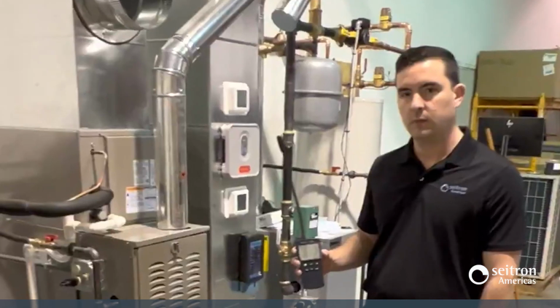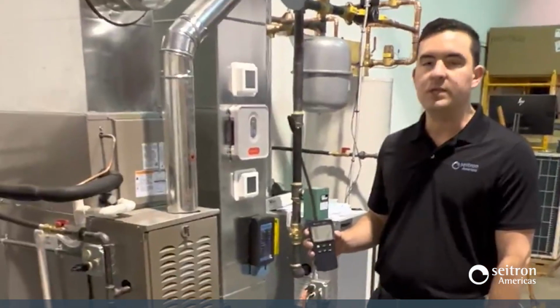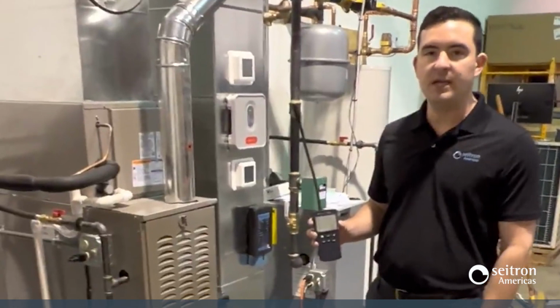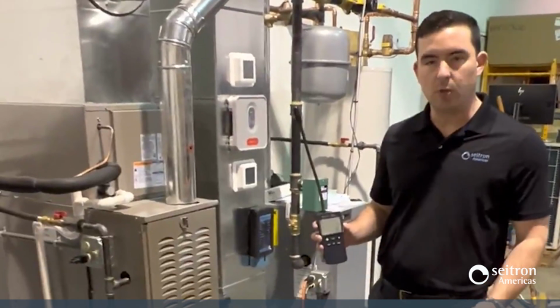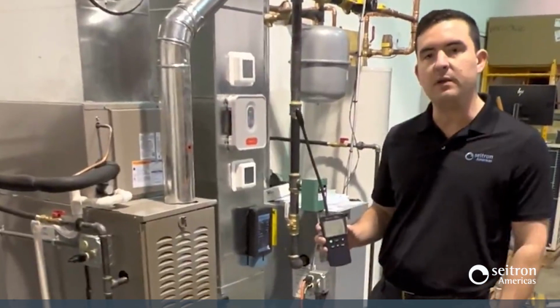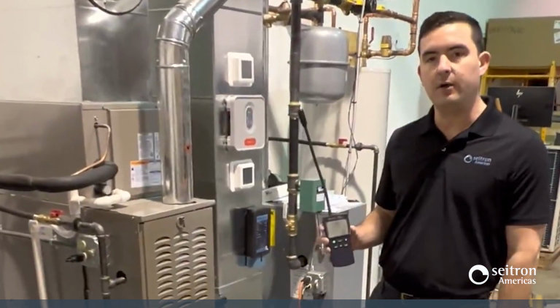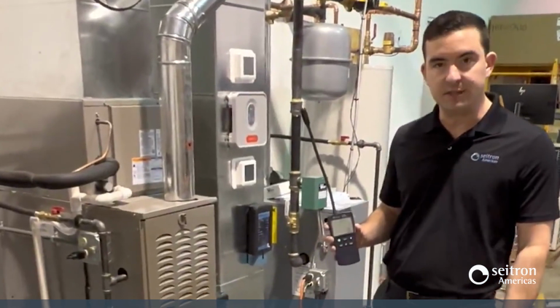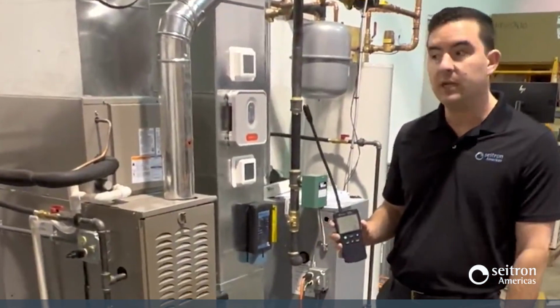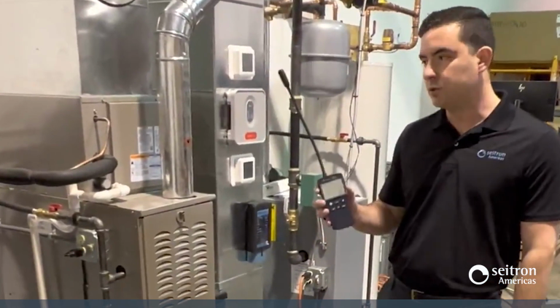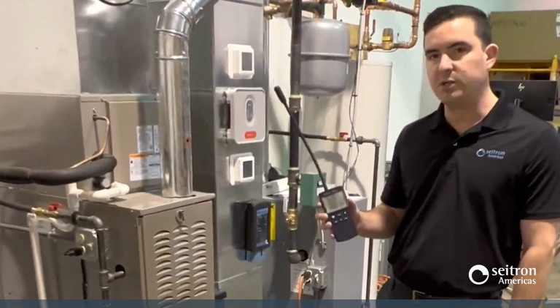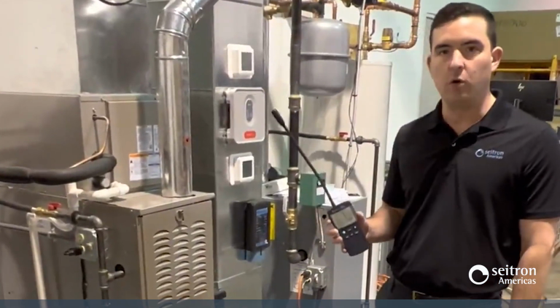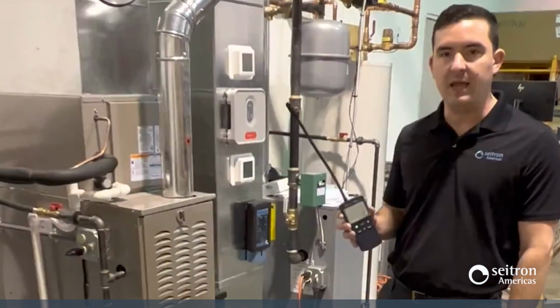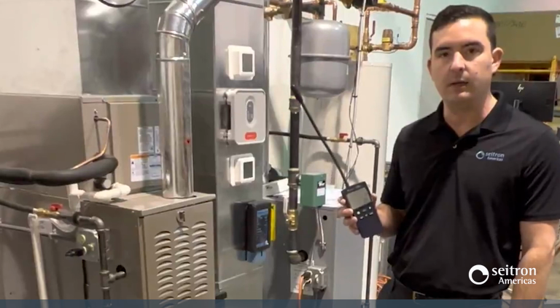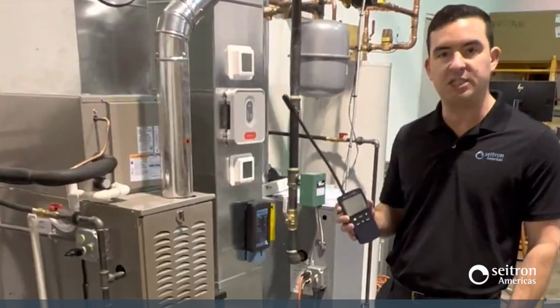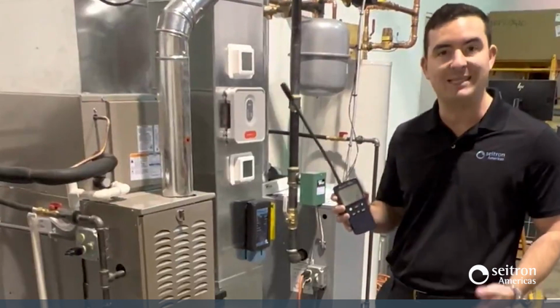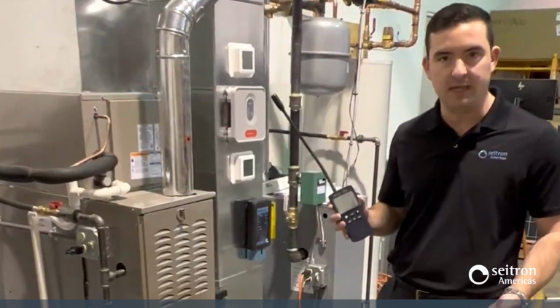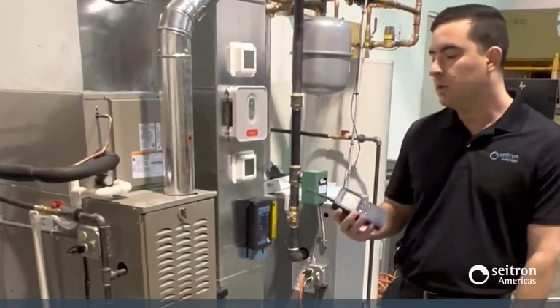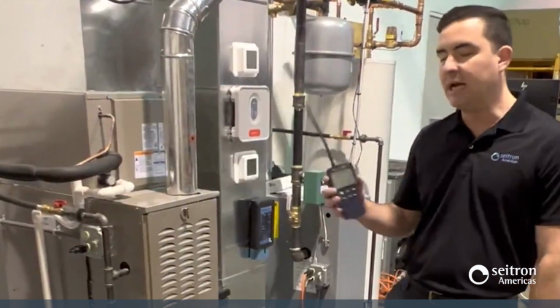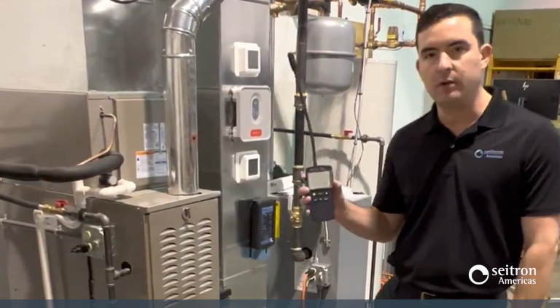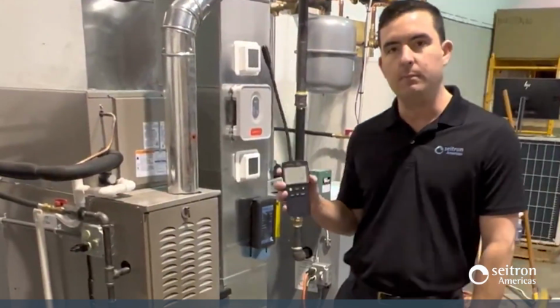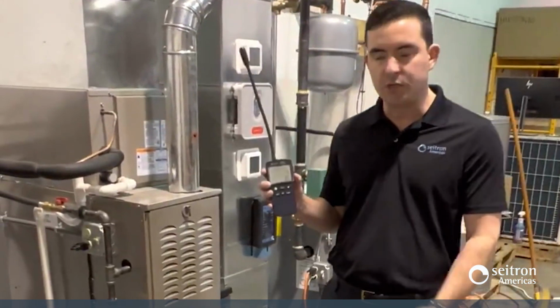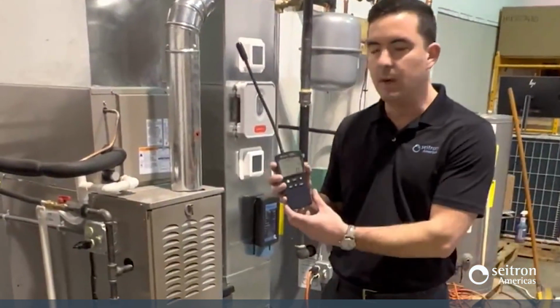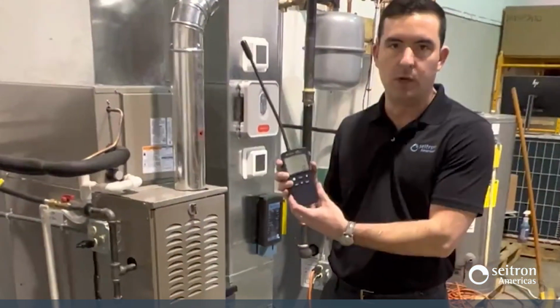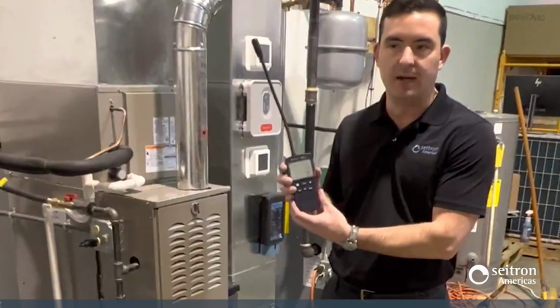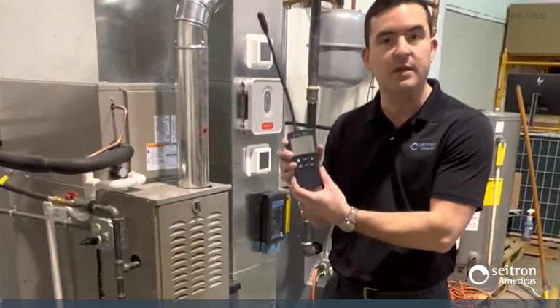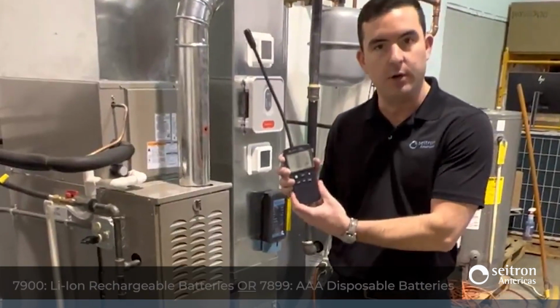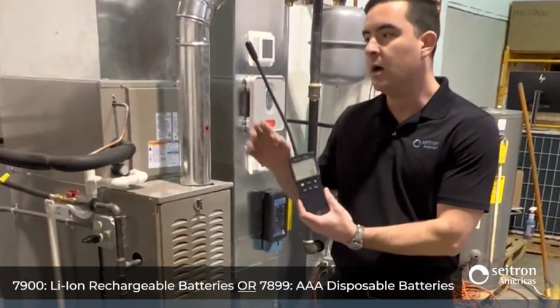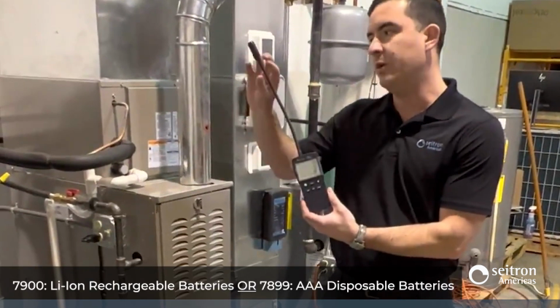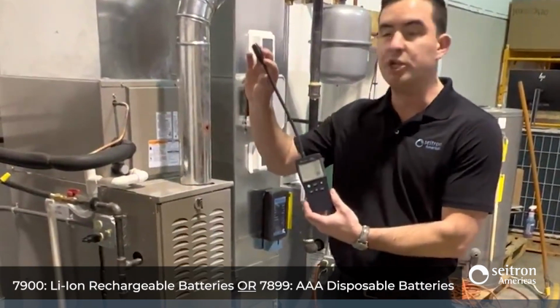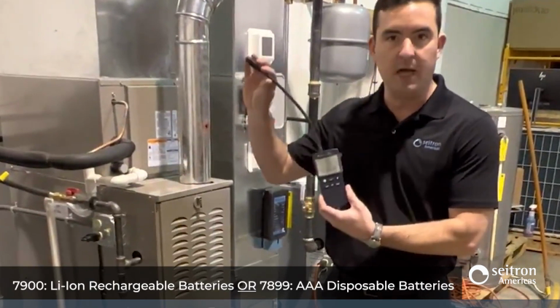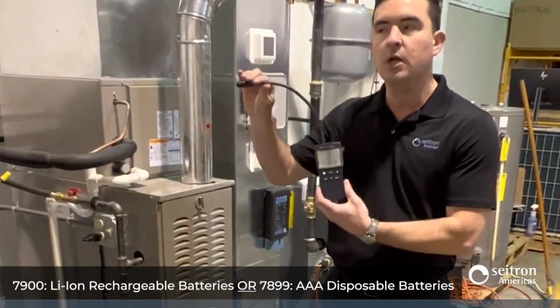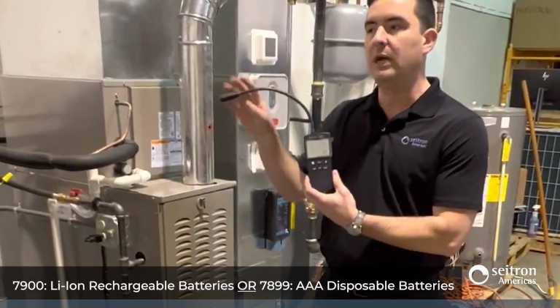When testing a gas or propane fire heating system, it's also important to perform a combustible gas leak test. From Citron products, we have two models: the model 7900 with a rechargeable battery, and the model 7899 with AAA batteries.